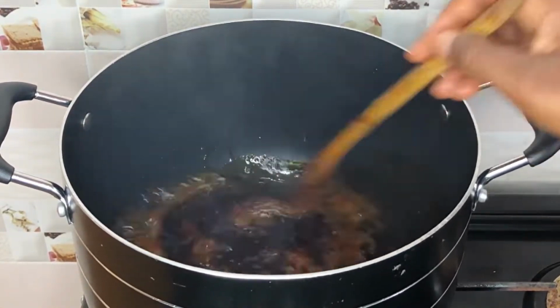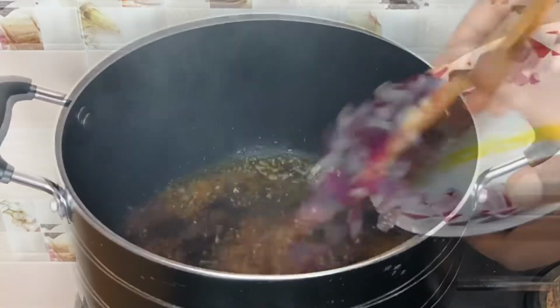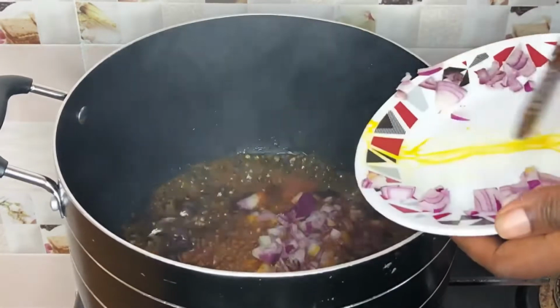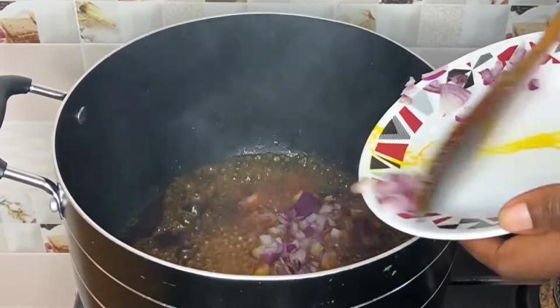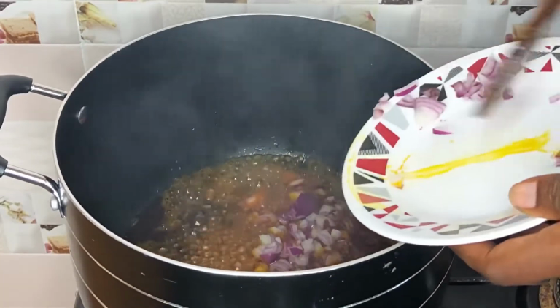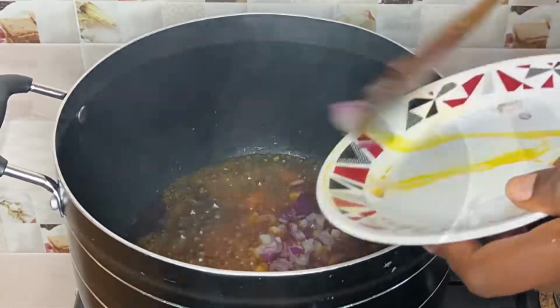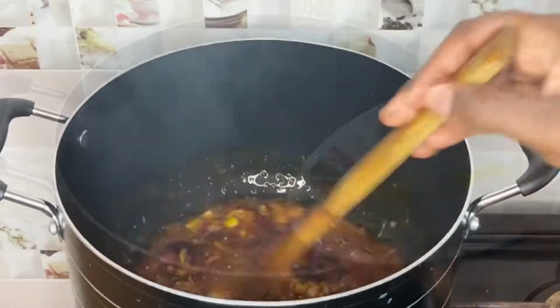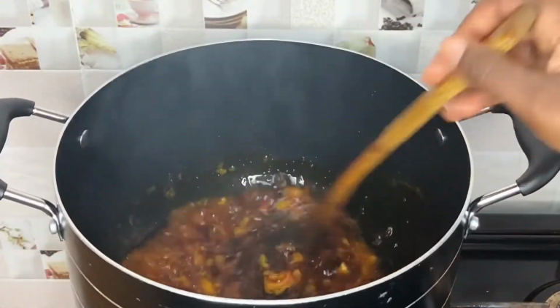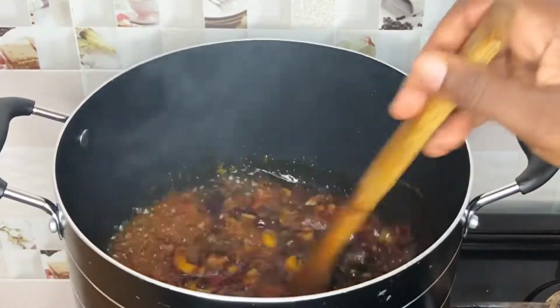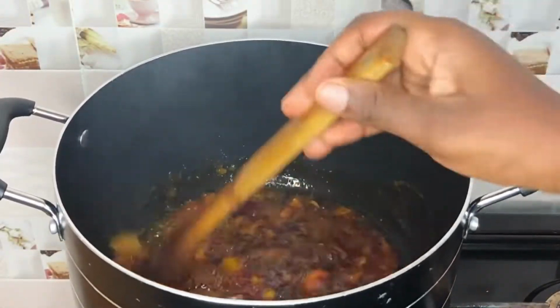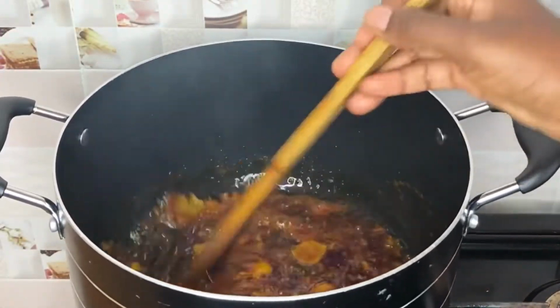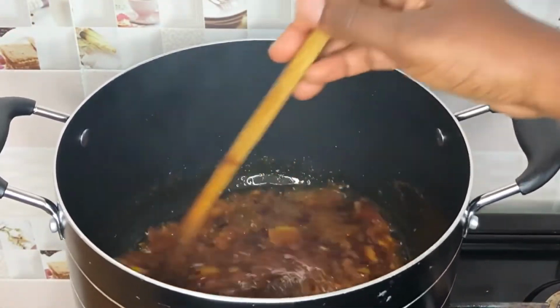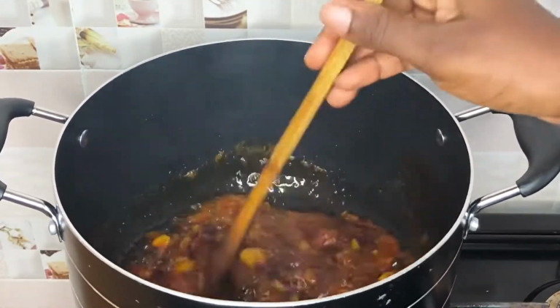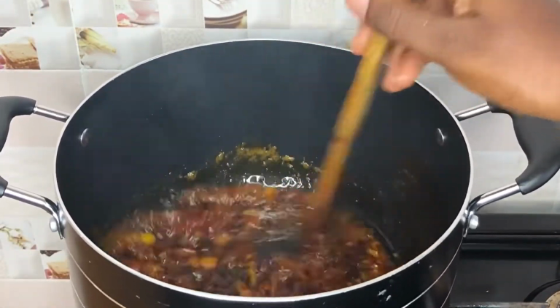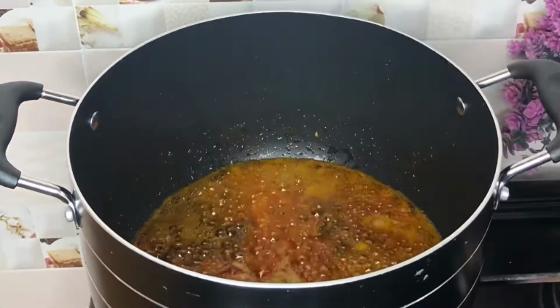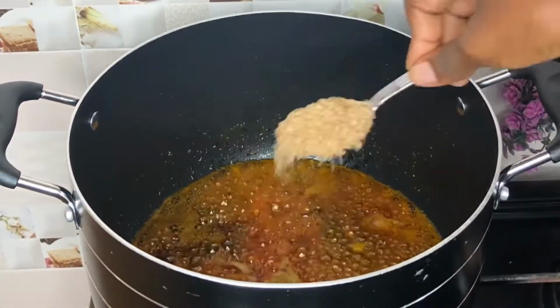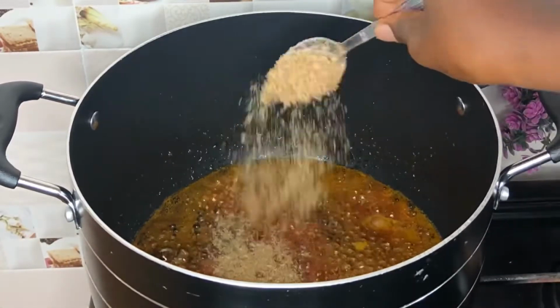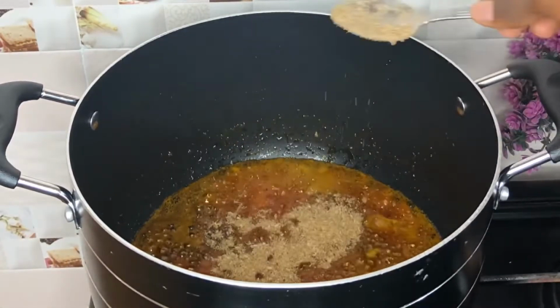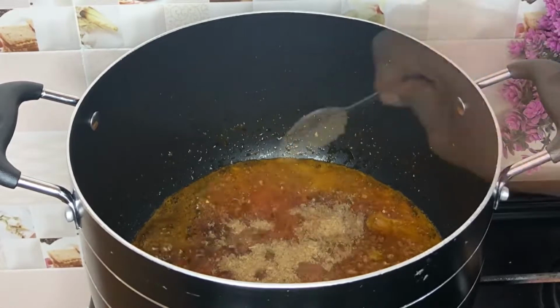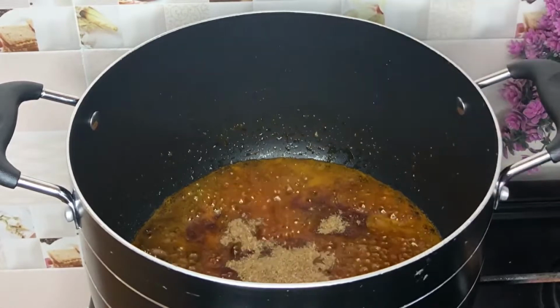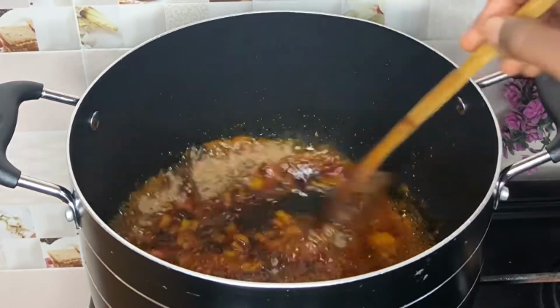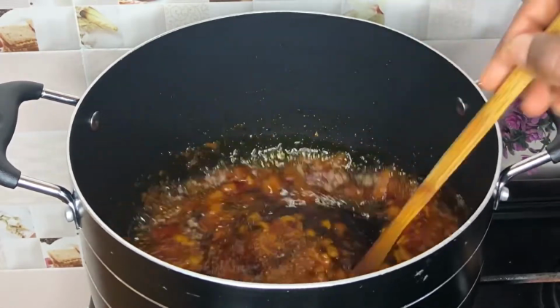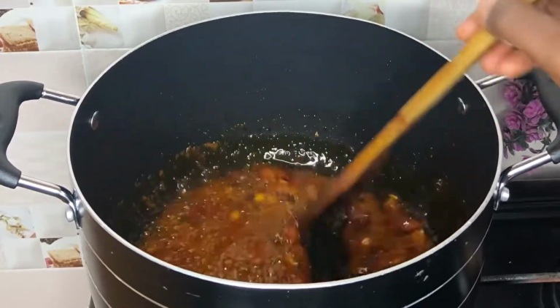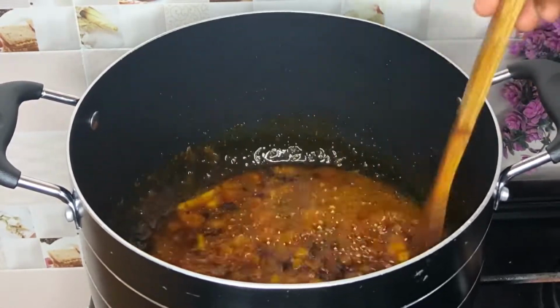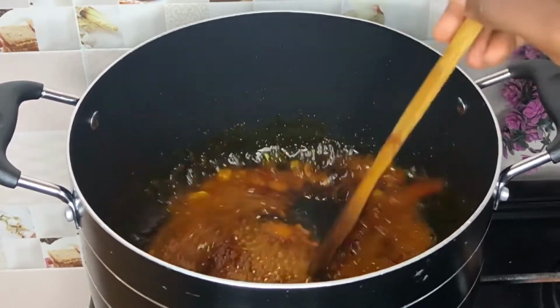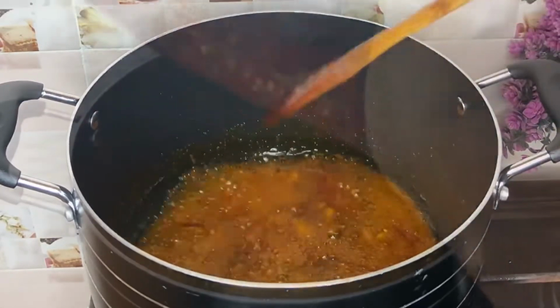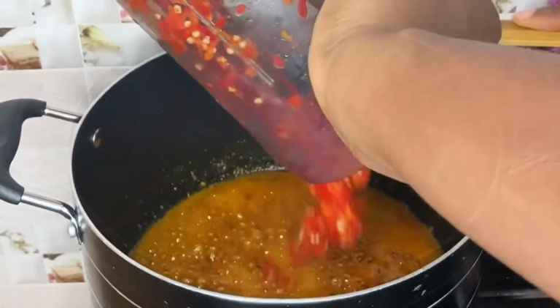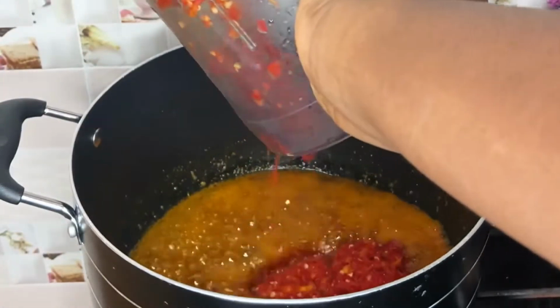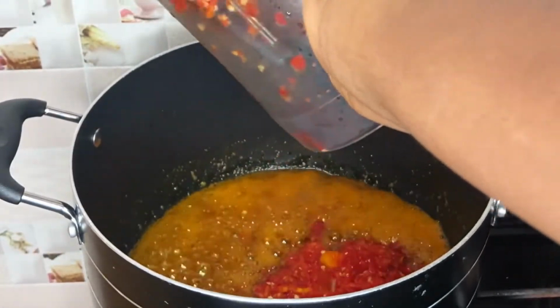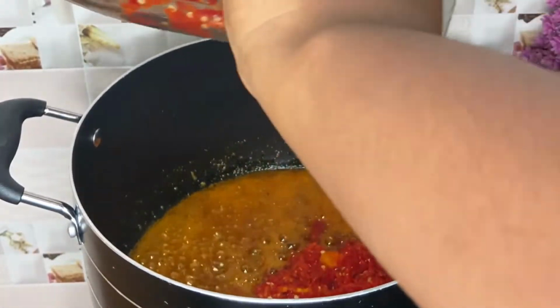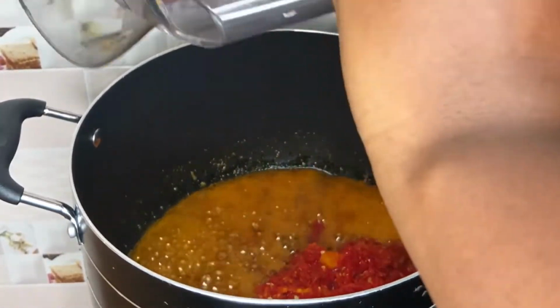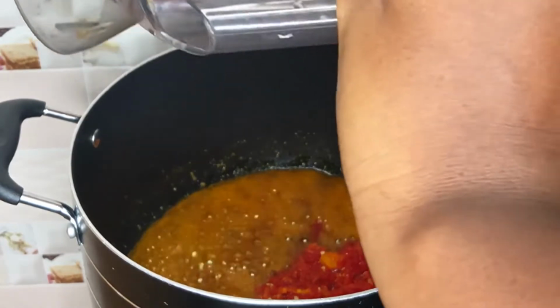In a pan I'm going in with my red palm oil. When it is hot I'll add my locust beans, fry for a few minutes, then add my onions and fry as well. Then I'm going in with my crayfish powder — I'll fry this for just a few seconds so it won't burn, because if it burns it's going to change the taste of this meal.